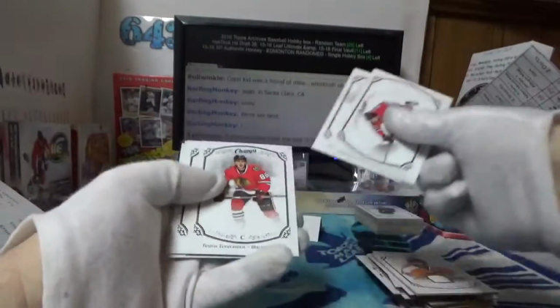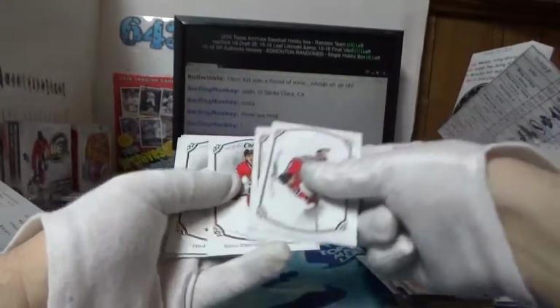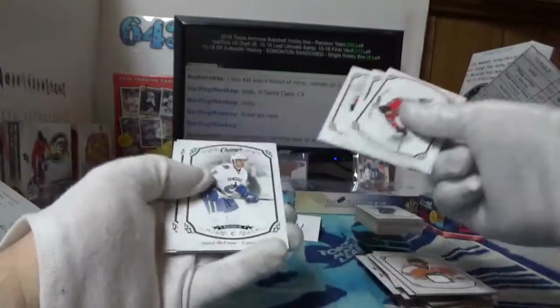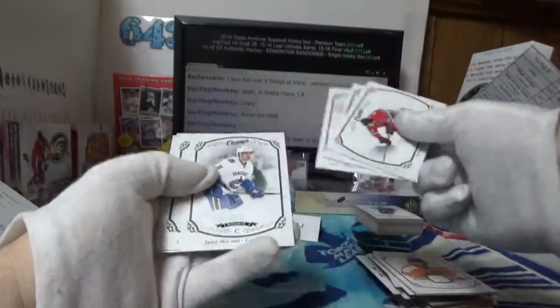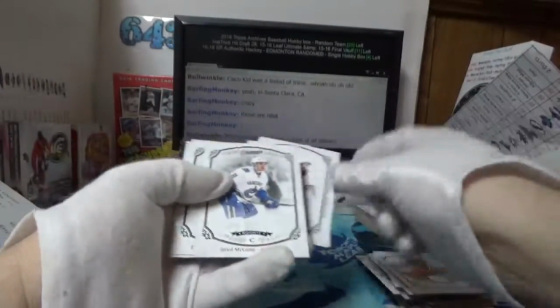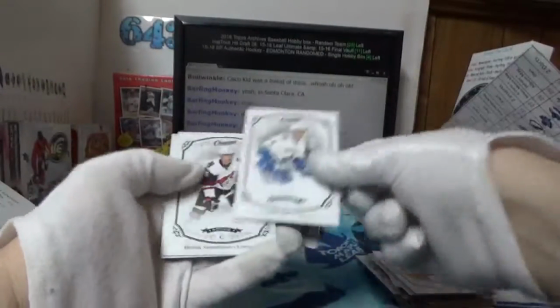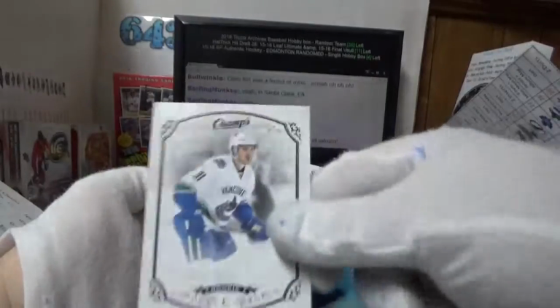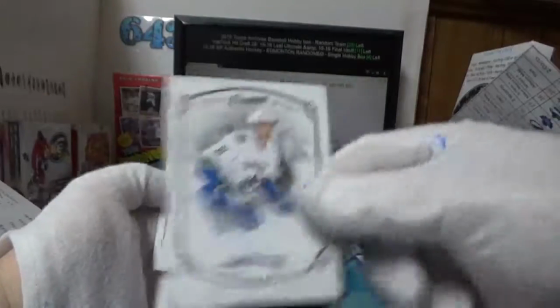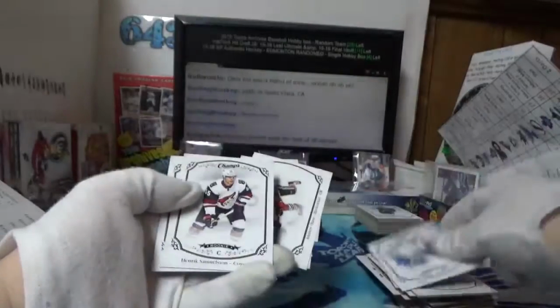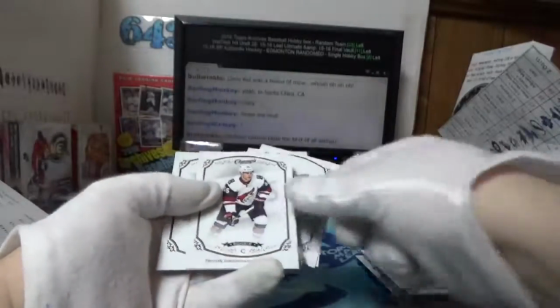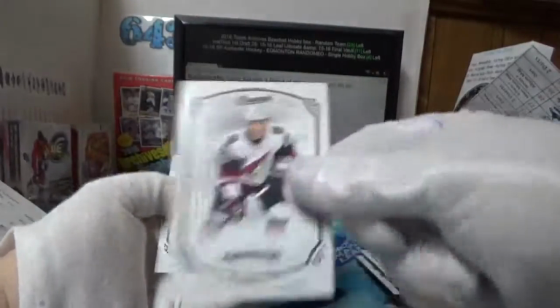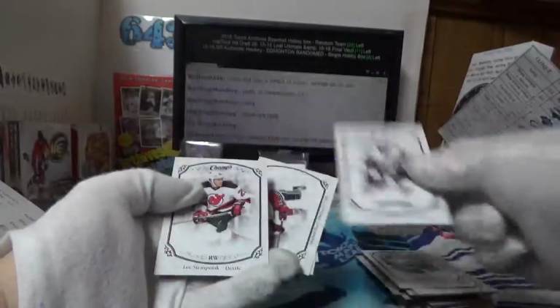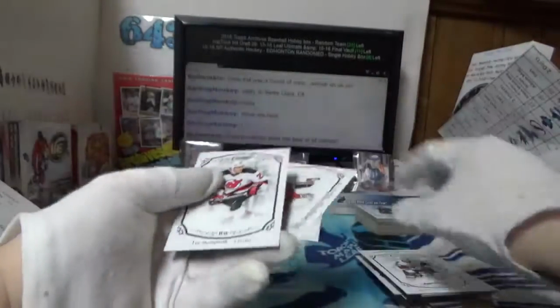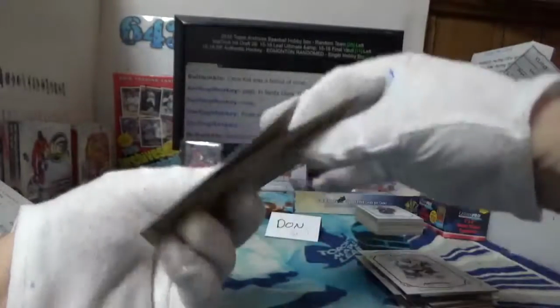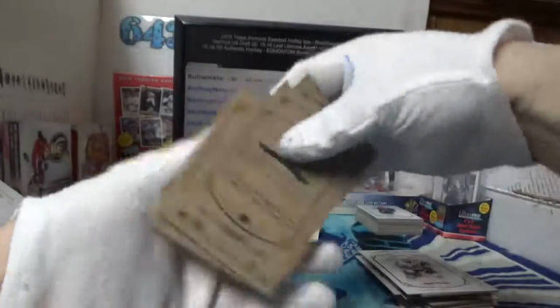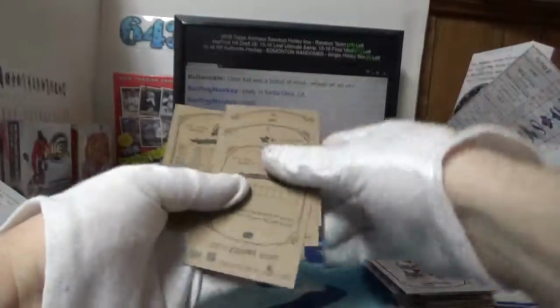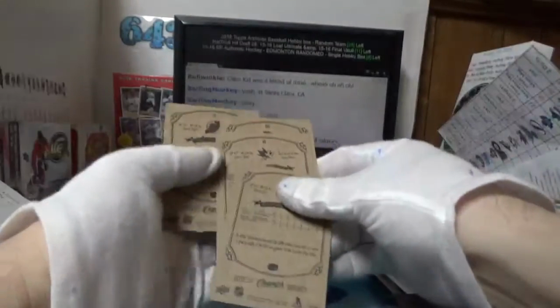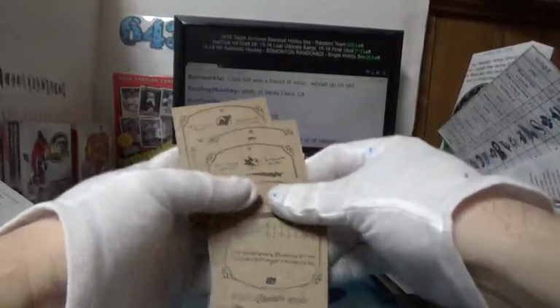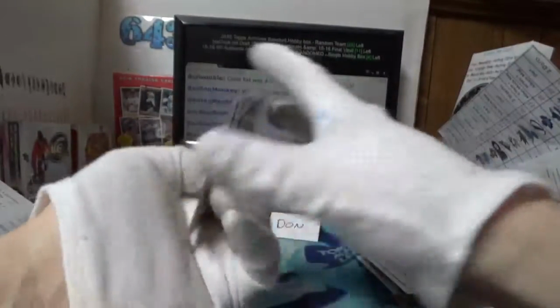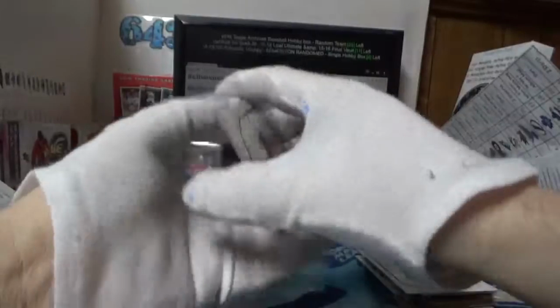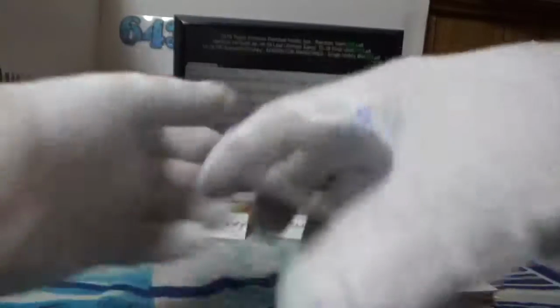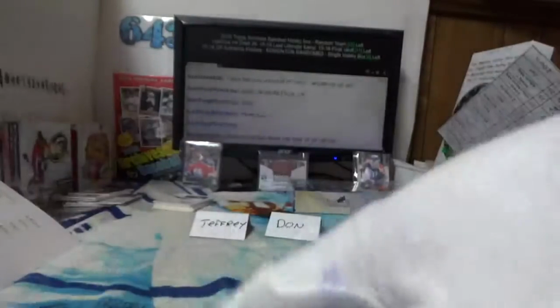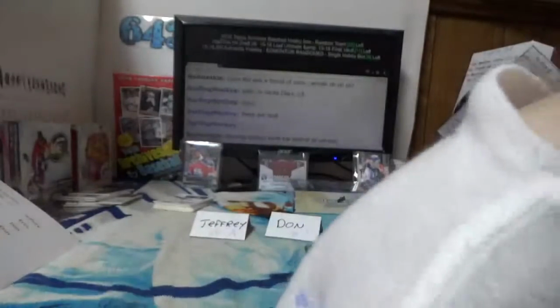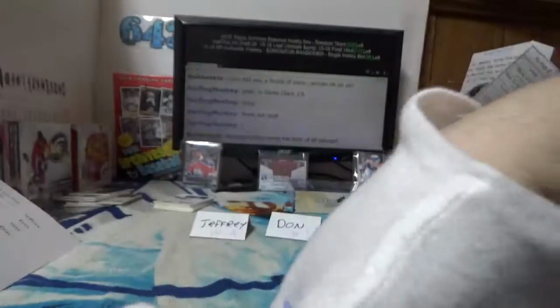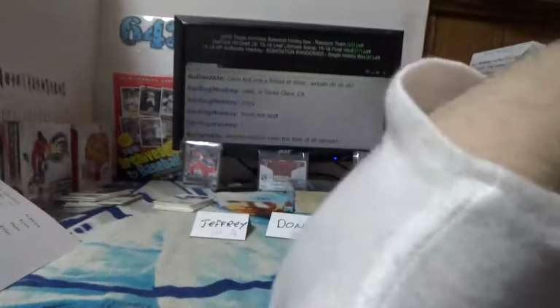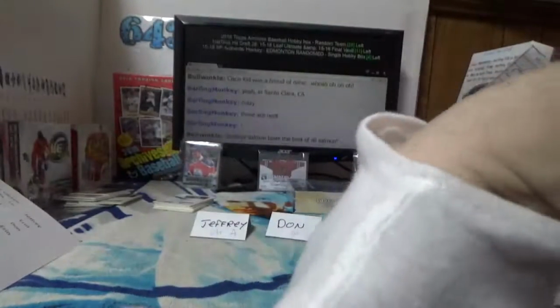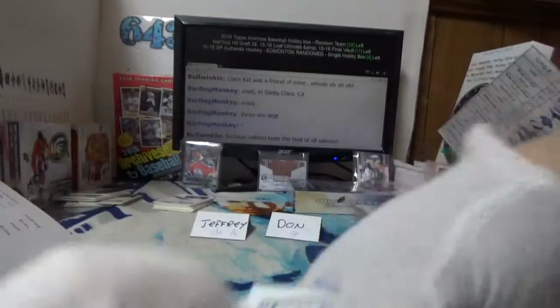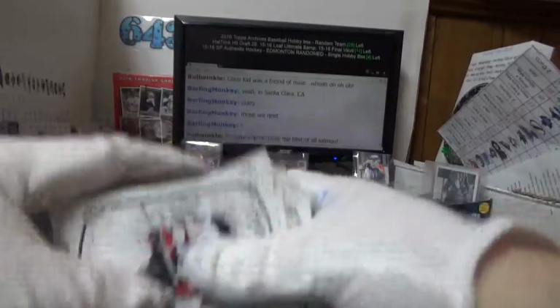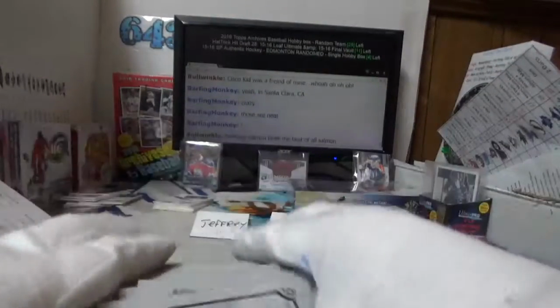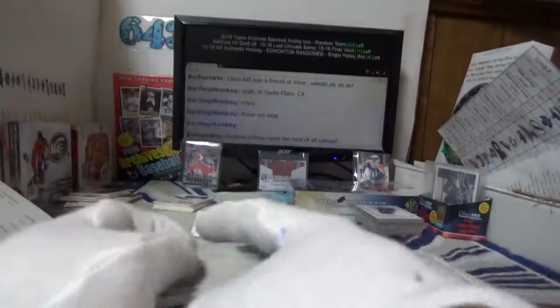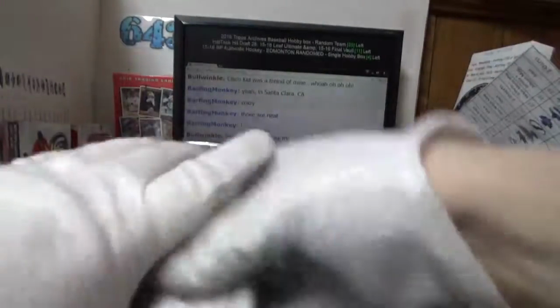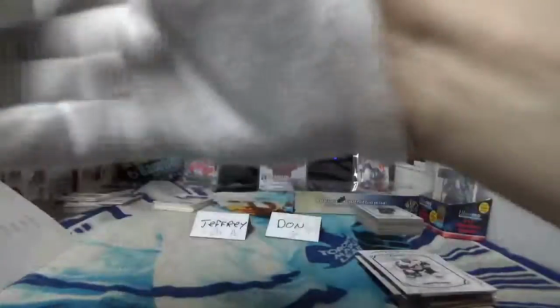Last pack — Holy Vancouver! Jared McCann, Henrik Samuelson — and that's all she wrote for Jeffrey and his box of Champs.